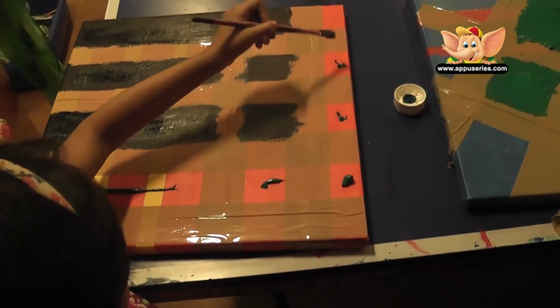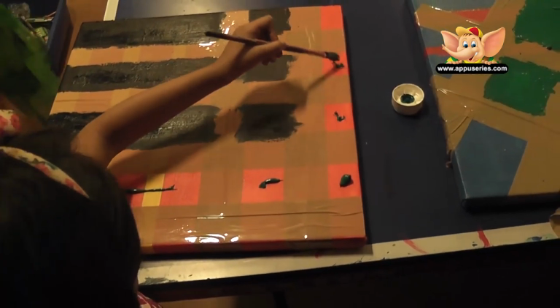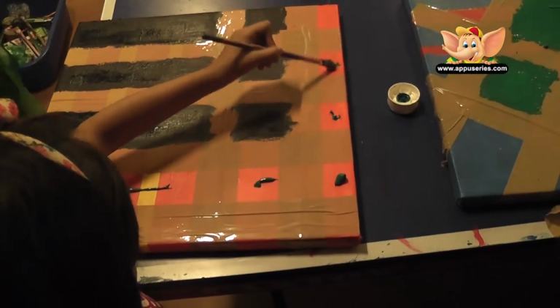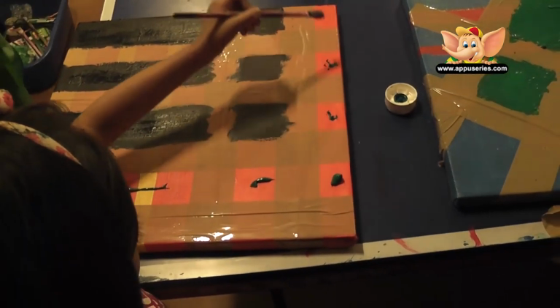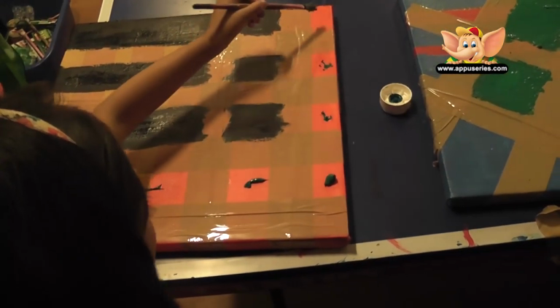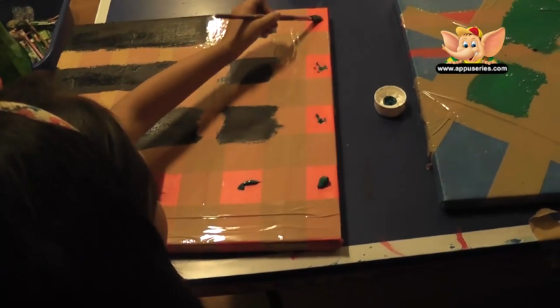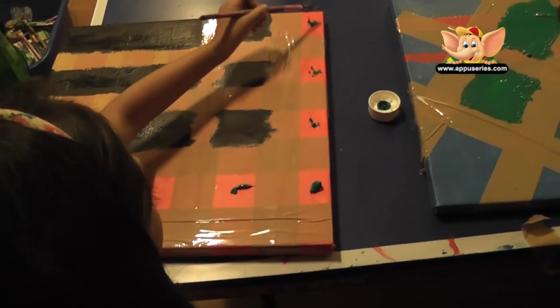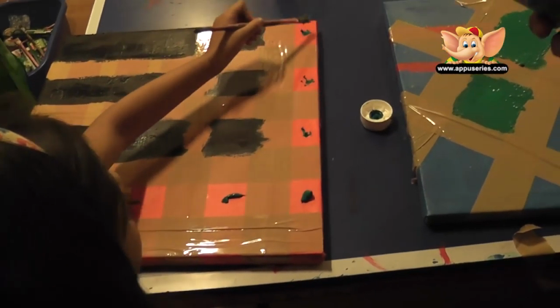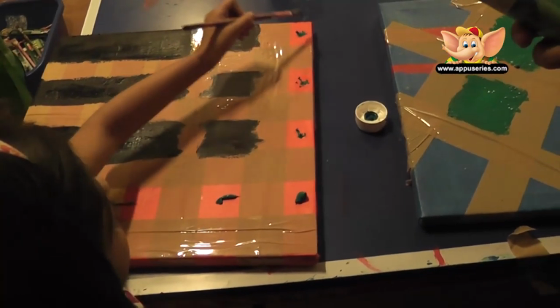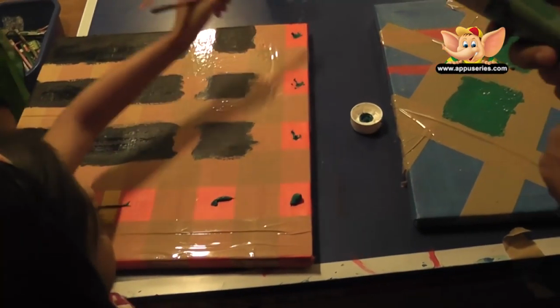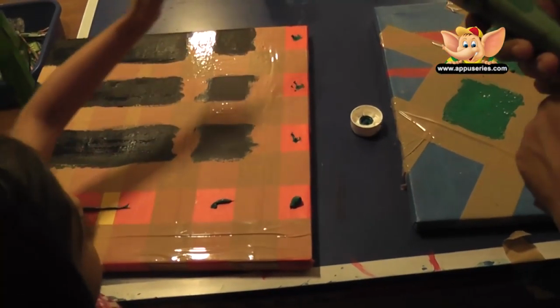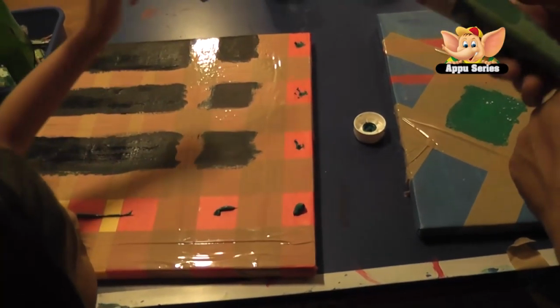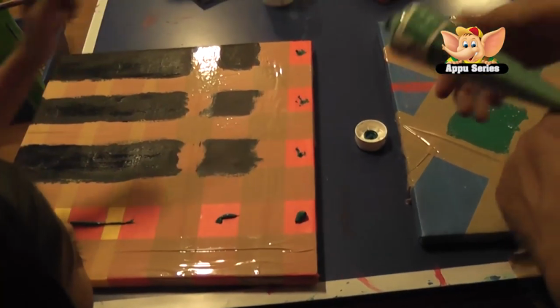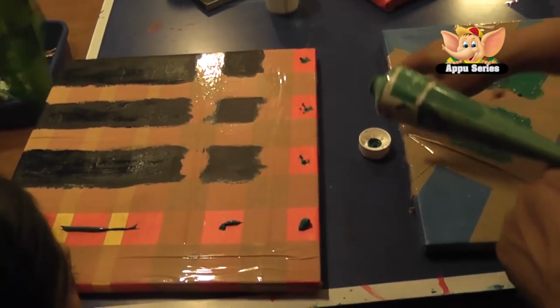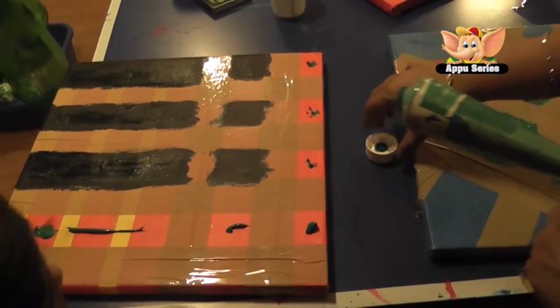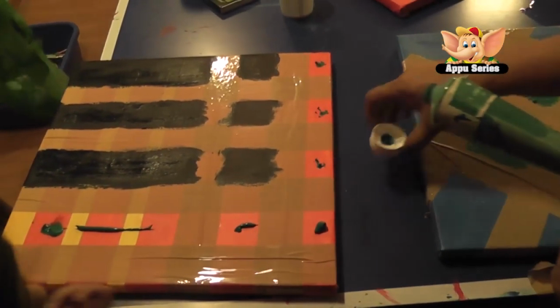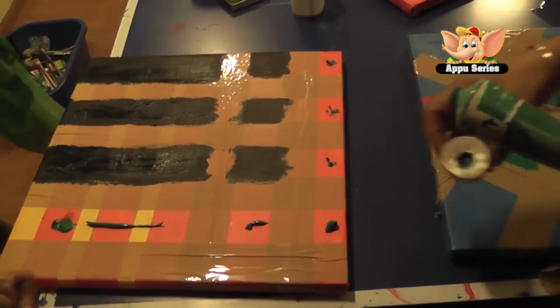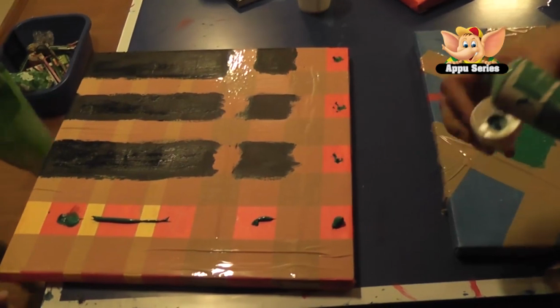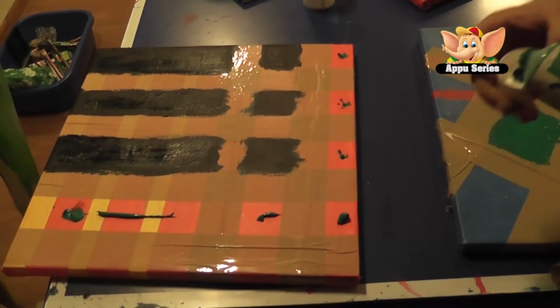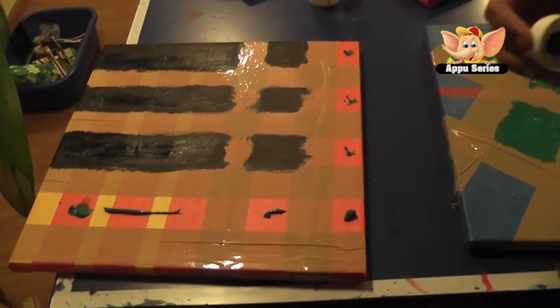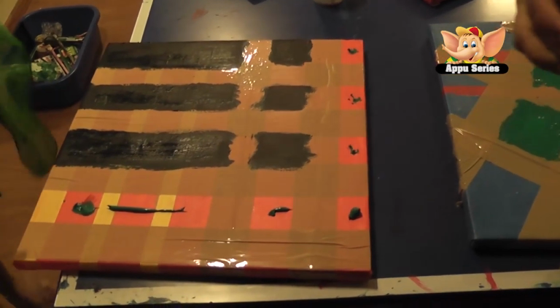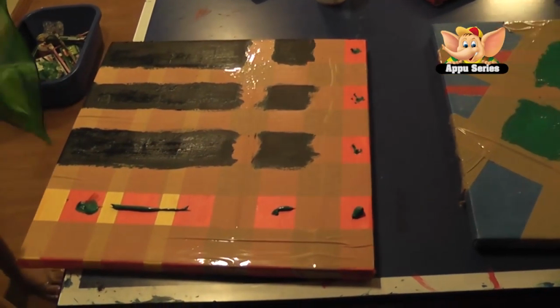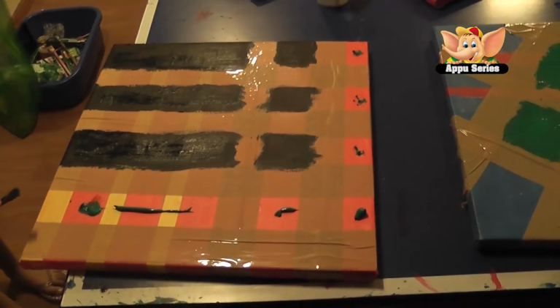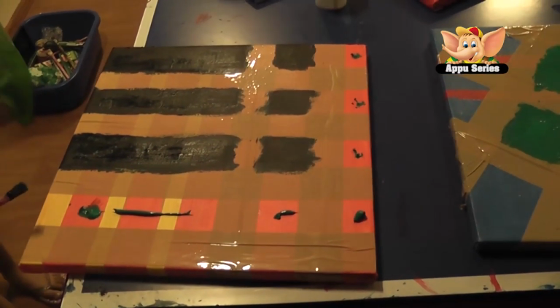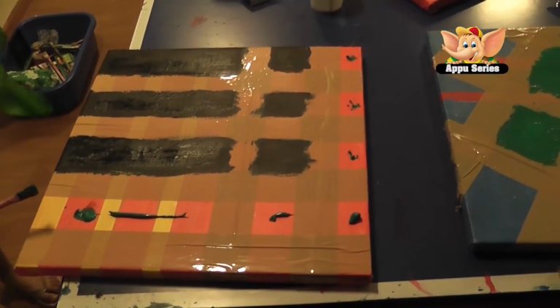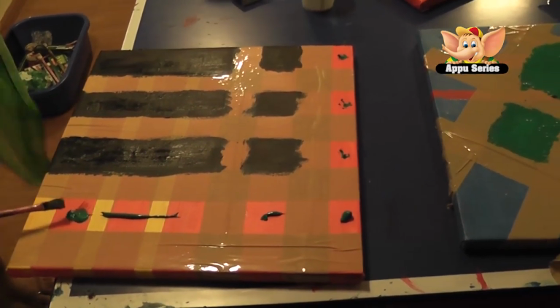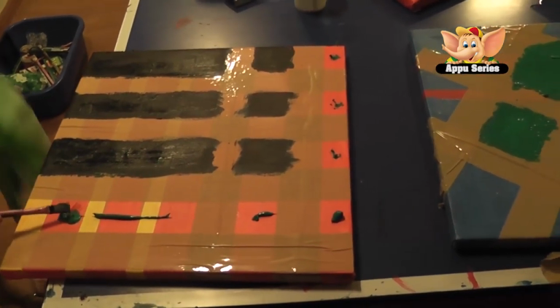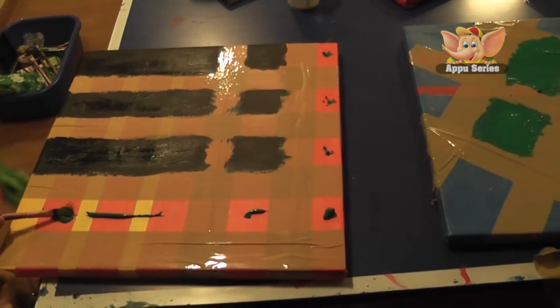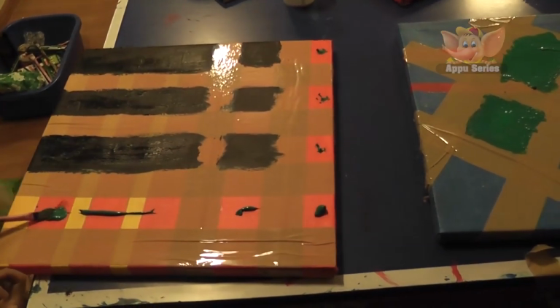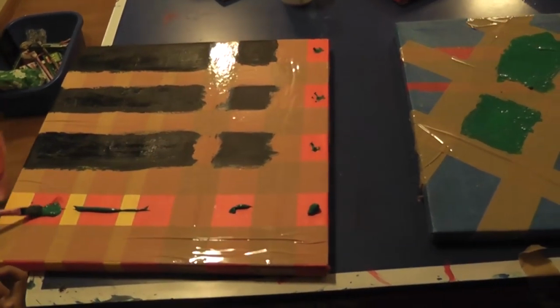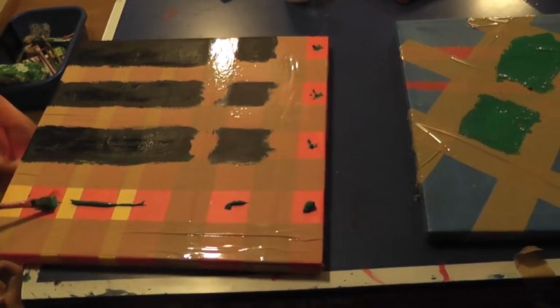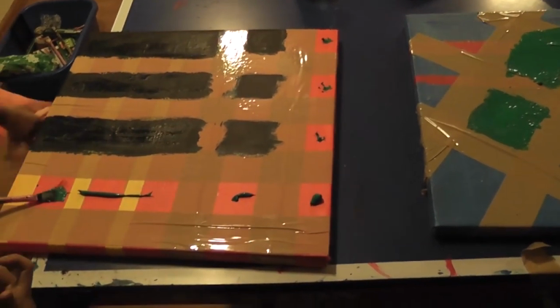Now we have to let it dry for about 4 to 6 hours, and then we can continue the painting. Today we're going to put it together.